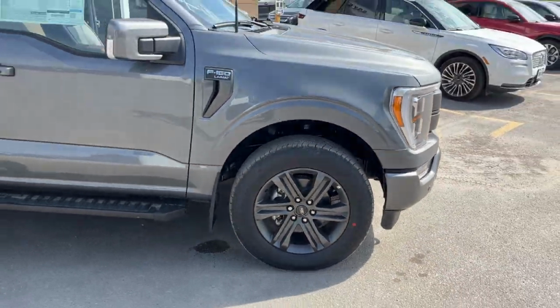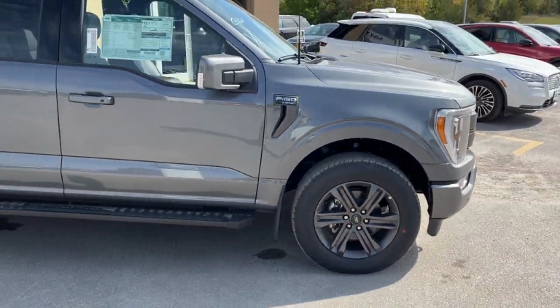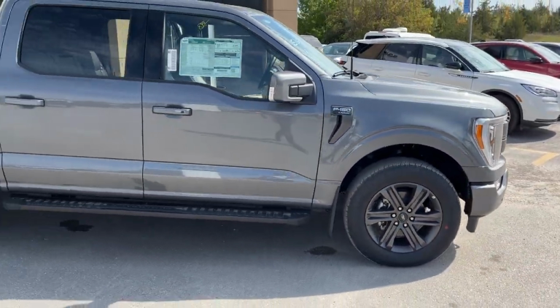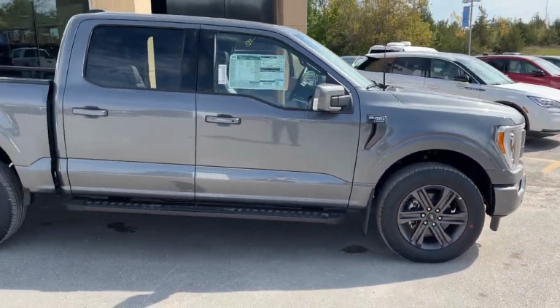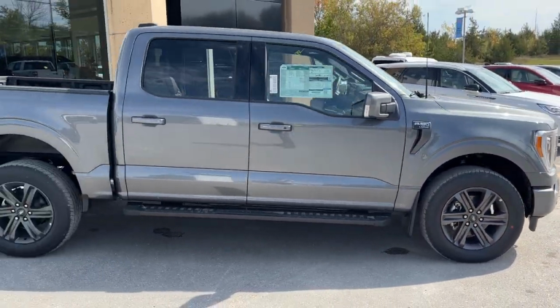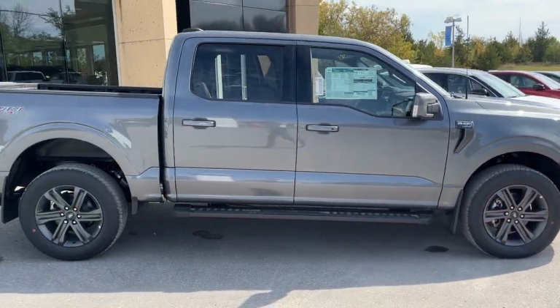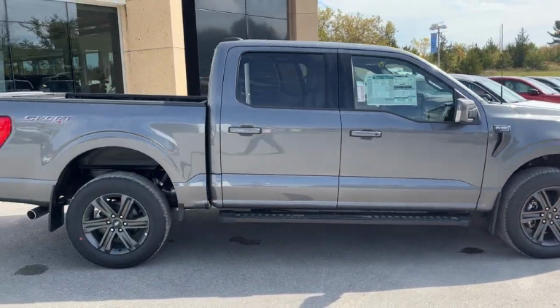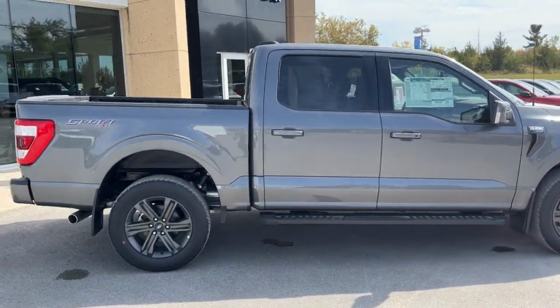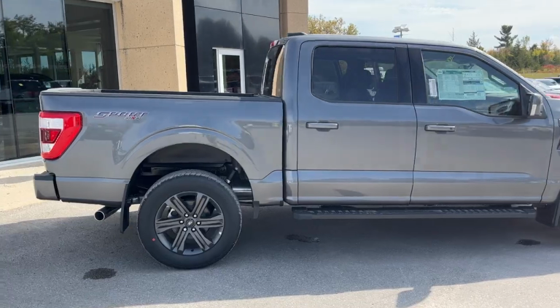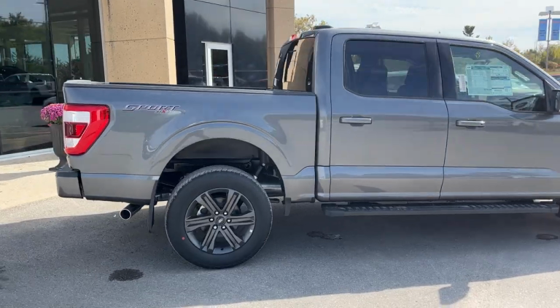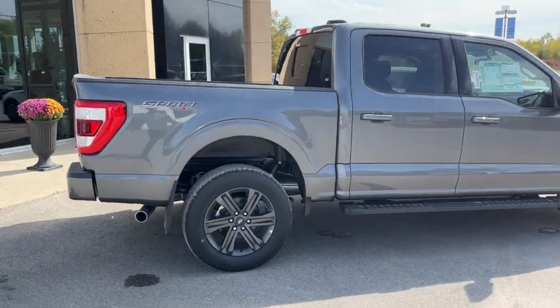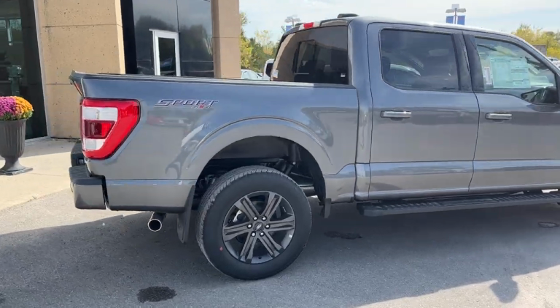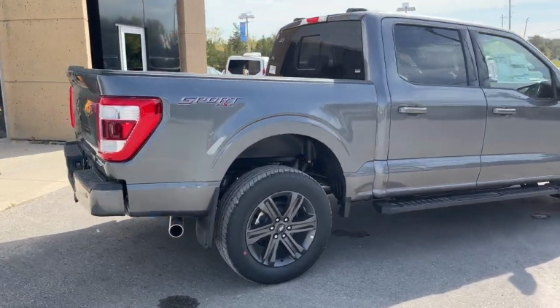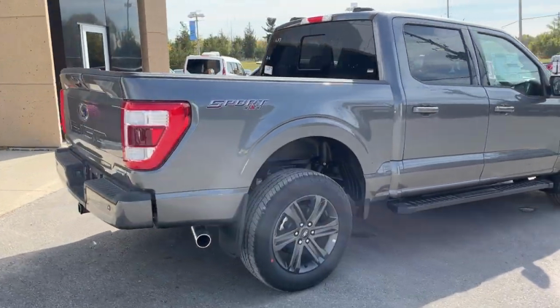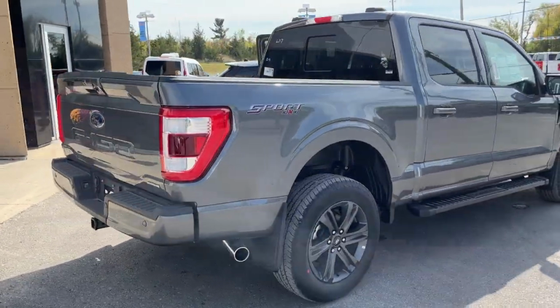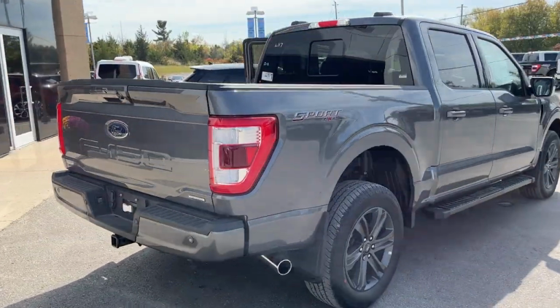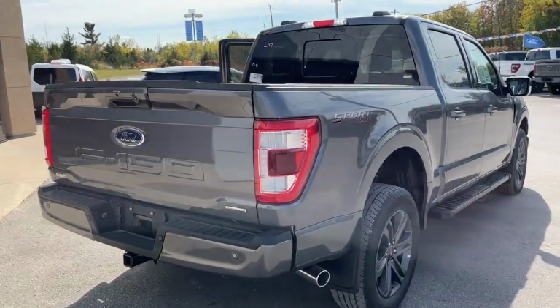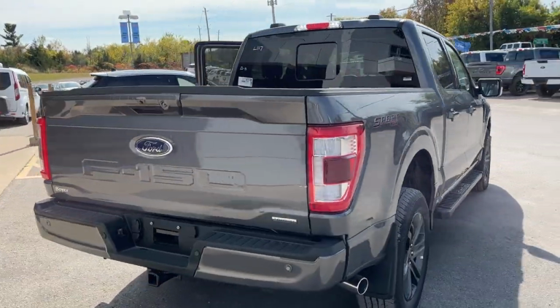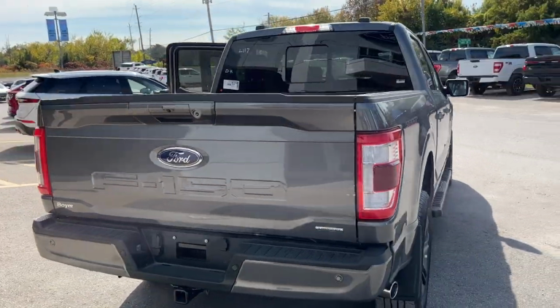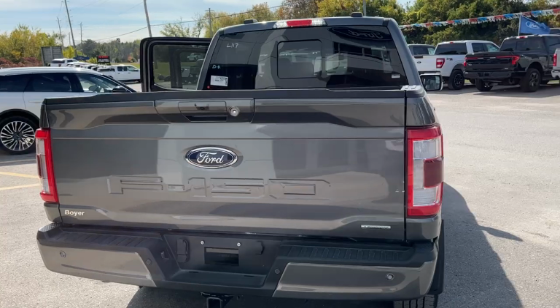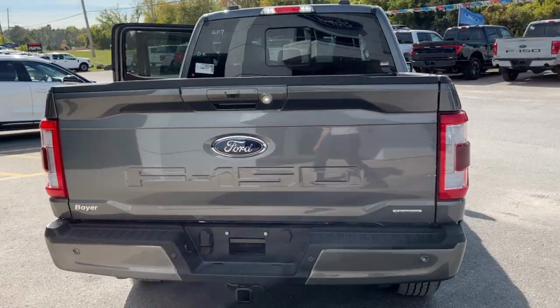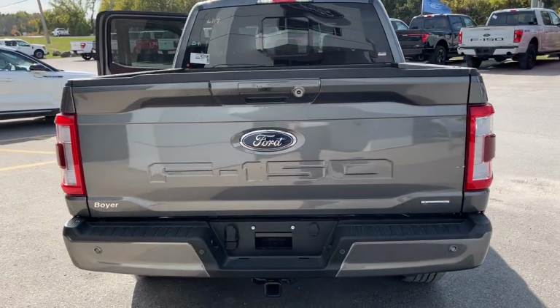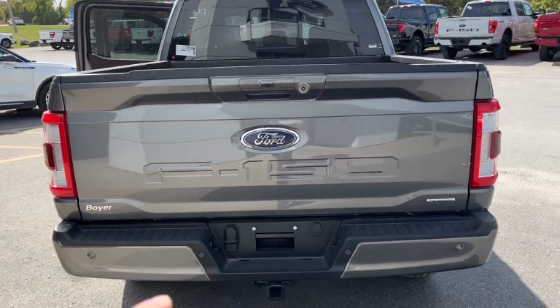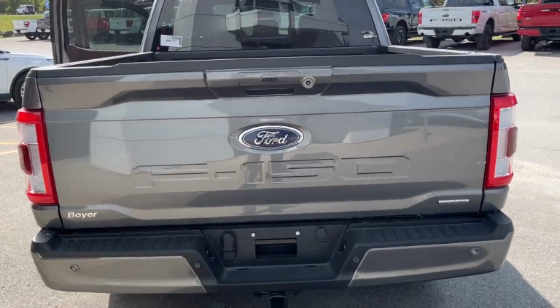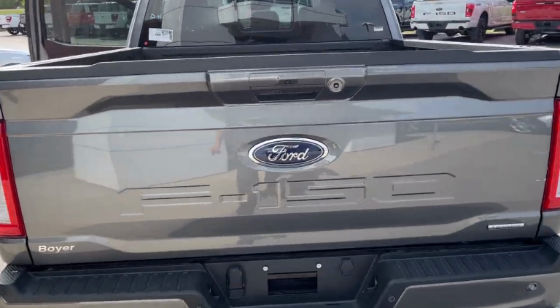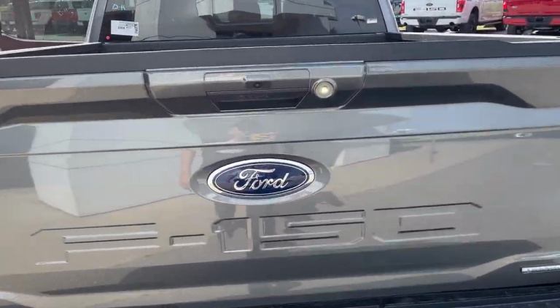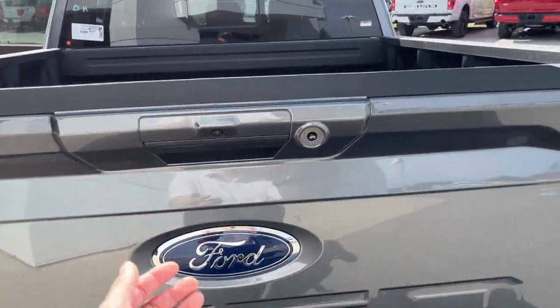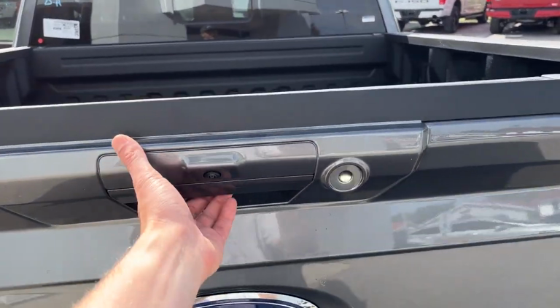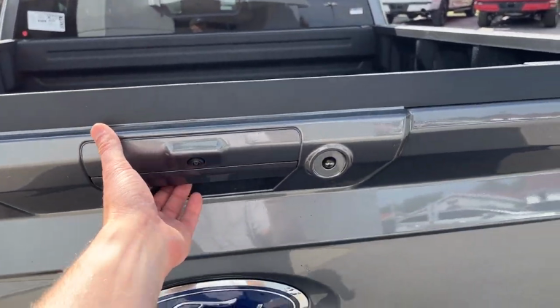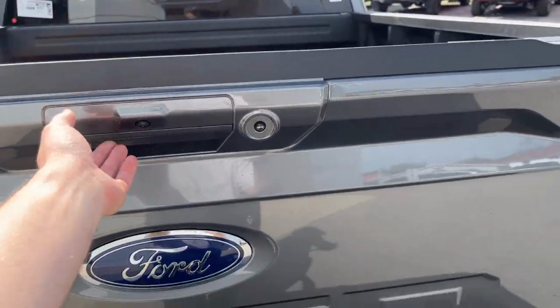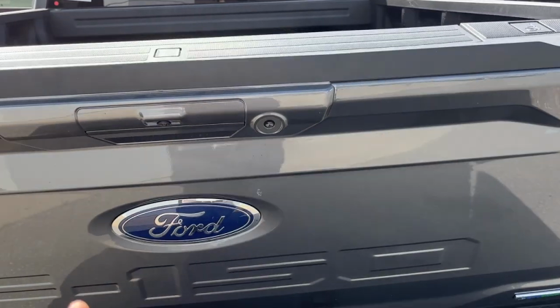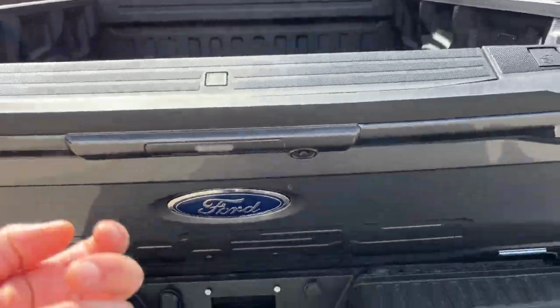This vehicle is powered by the 3.5-liter EcoBoost engine, so you get plenty of power. It does have the five-and-a-half foot bed, and coming around back here you have your trailer tow package with your different connections. This one also has the power tailgate that you can drop and raise from the key fob.